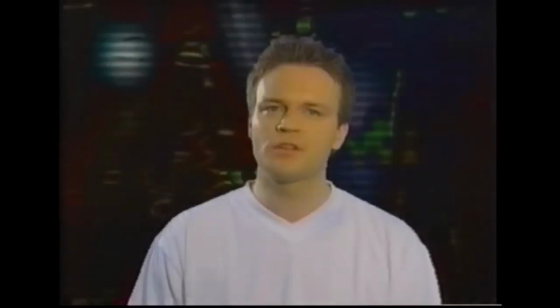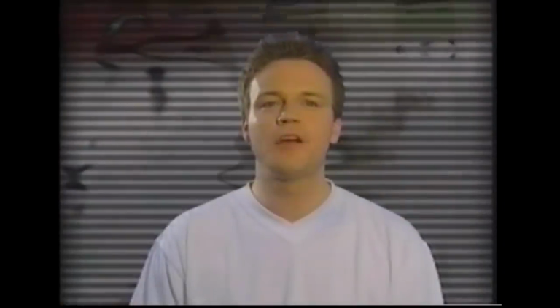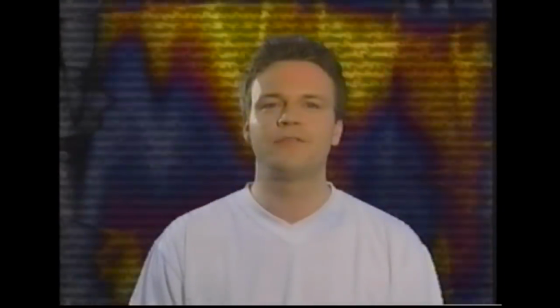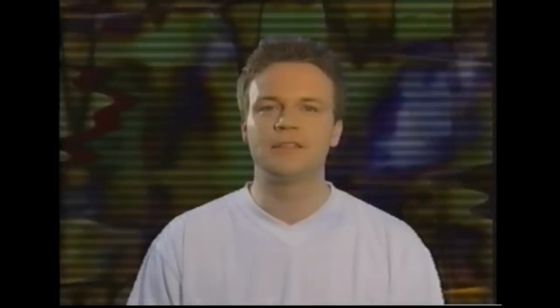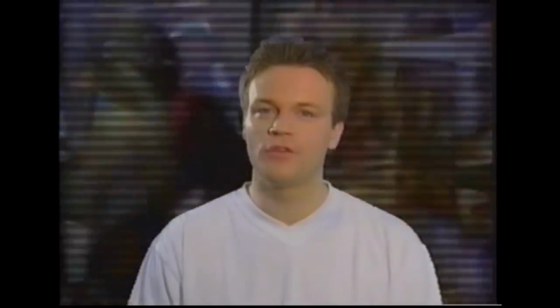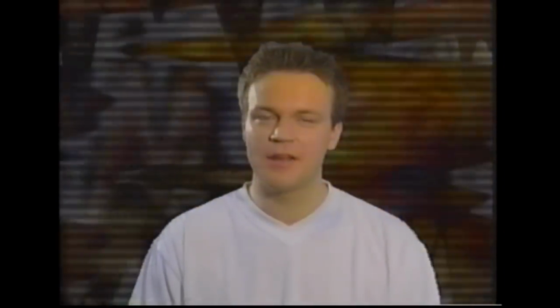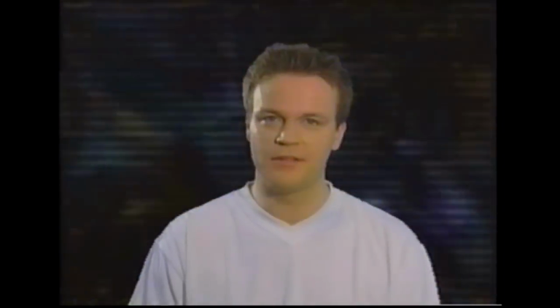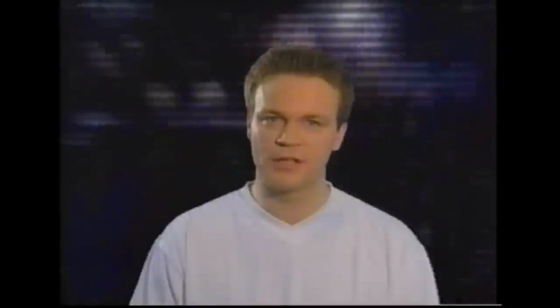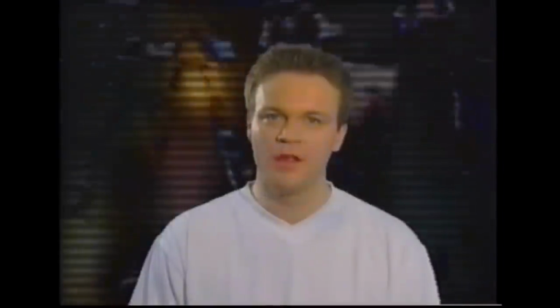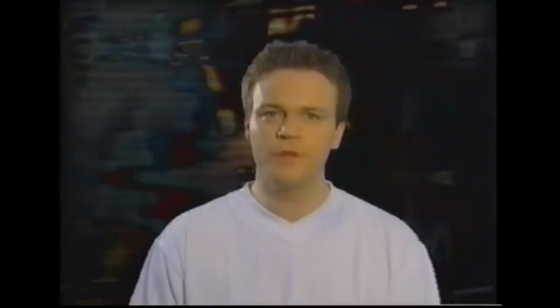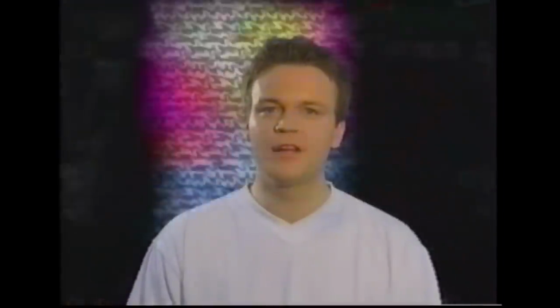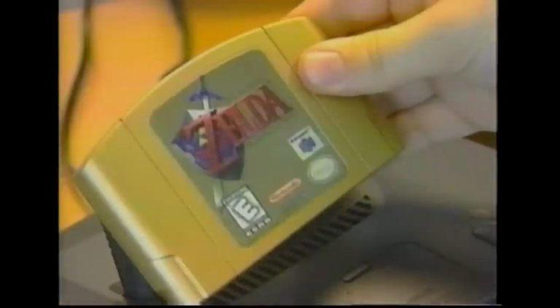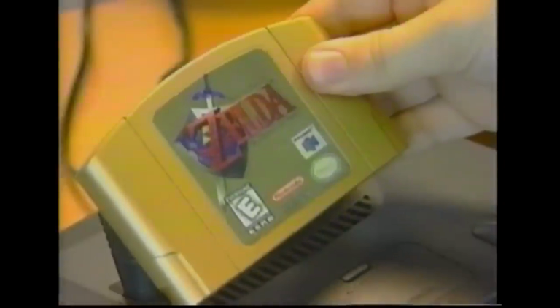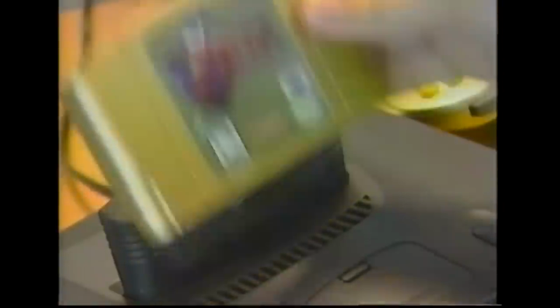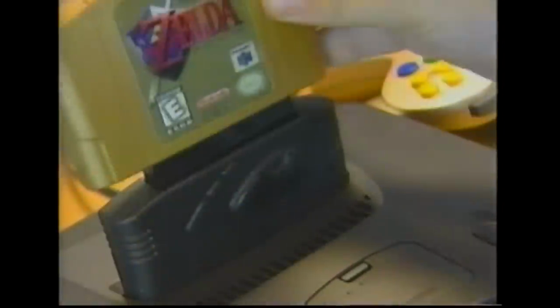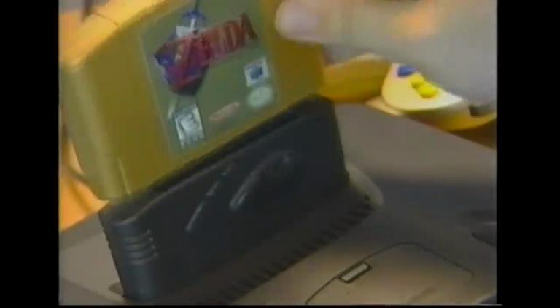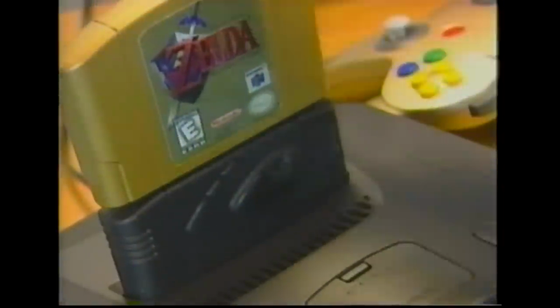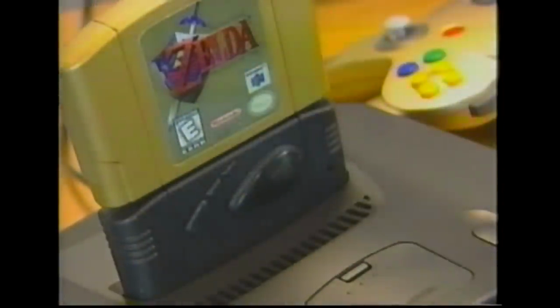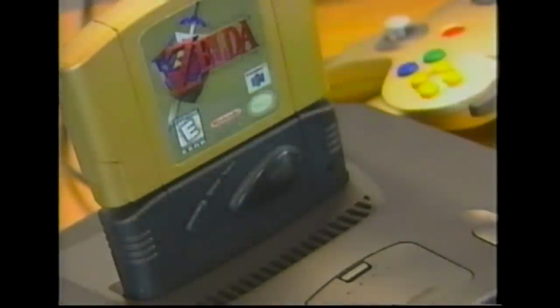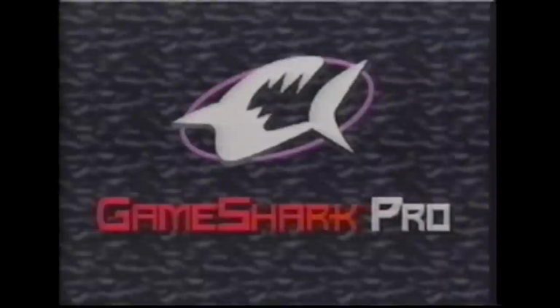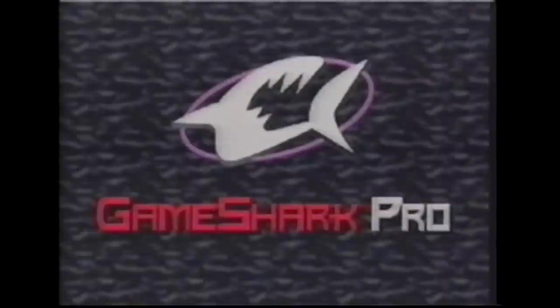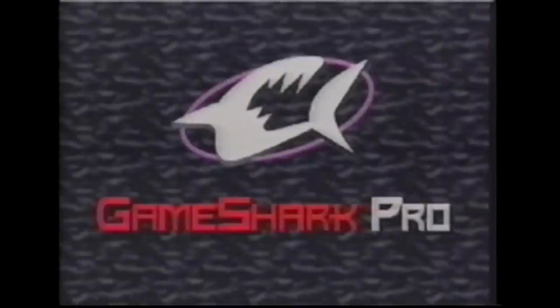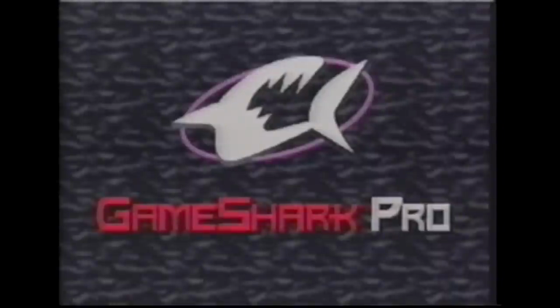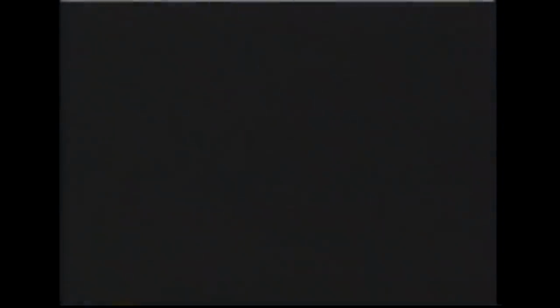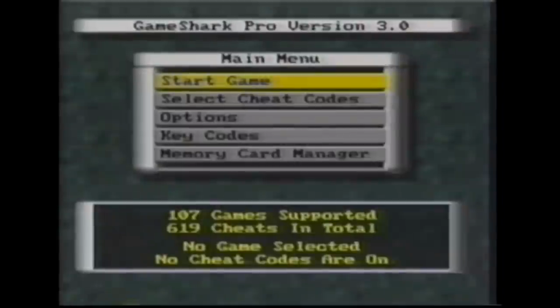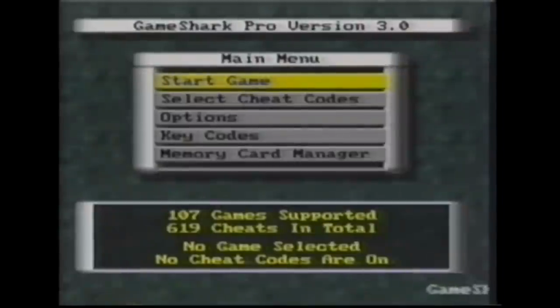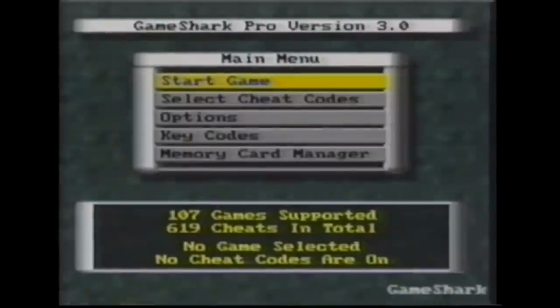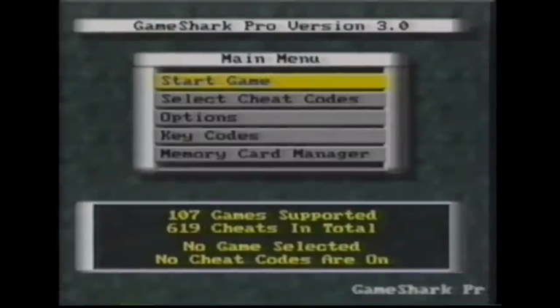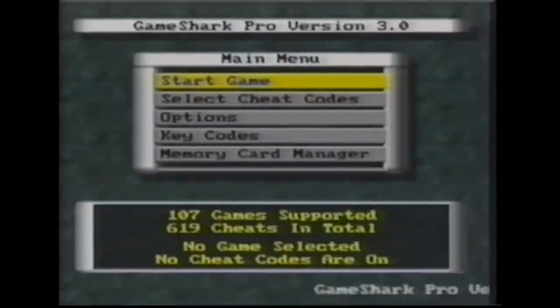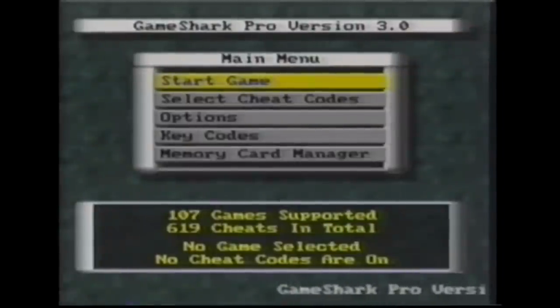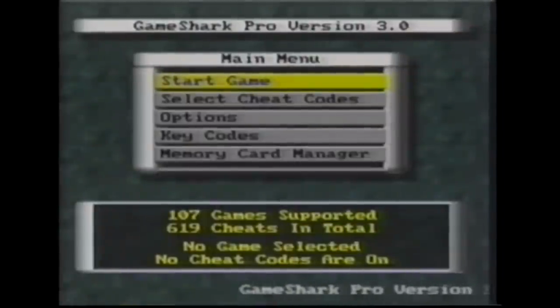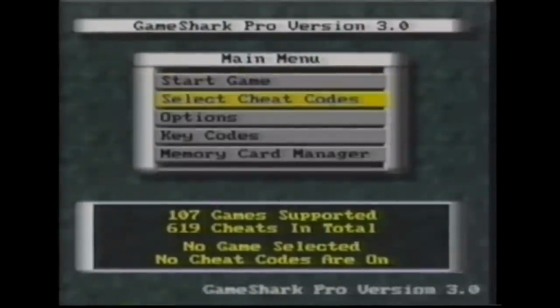Once the key code is activated, turn off your Nintendo 64 system. Remove the GoldenEye setup cartridge and insert the game that required the key code, then turn the system on again. The GameShark Pro's main menu will appear and you can select your codes or start the game.